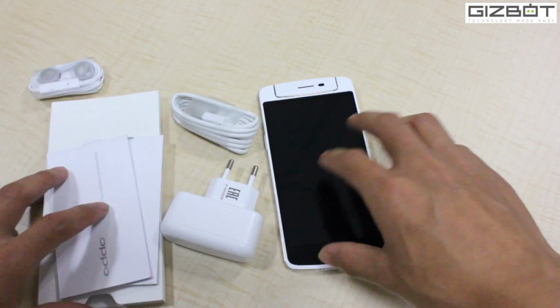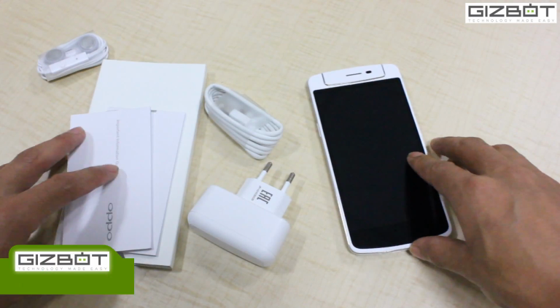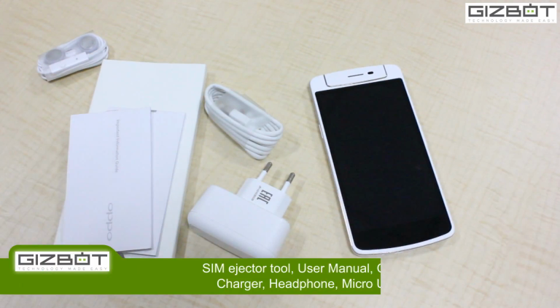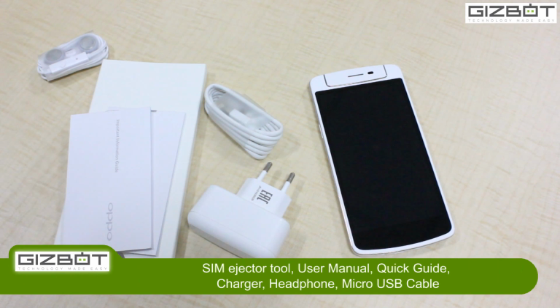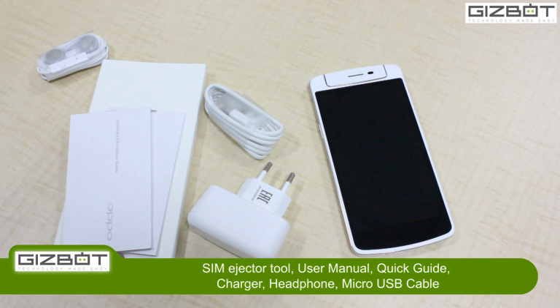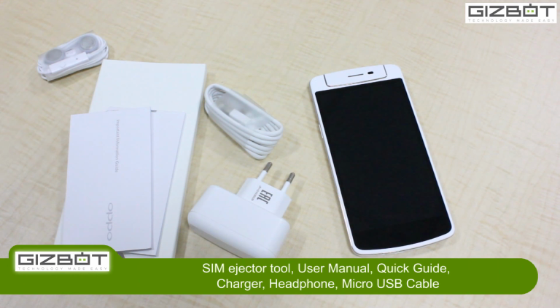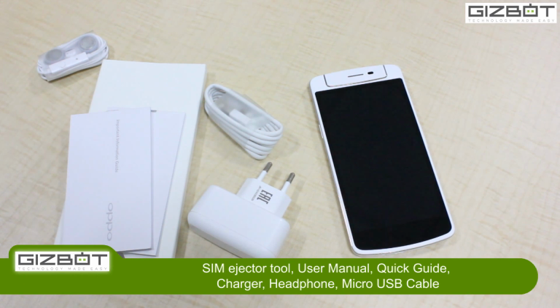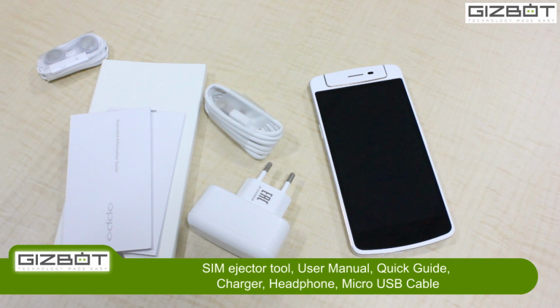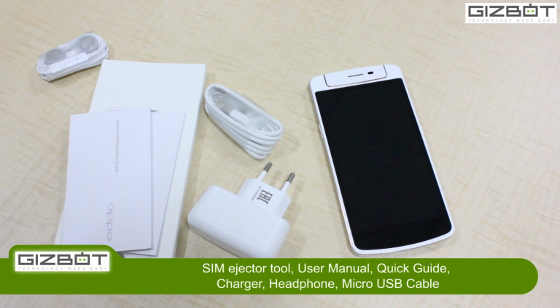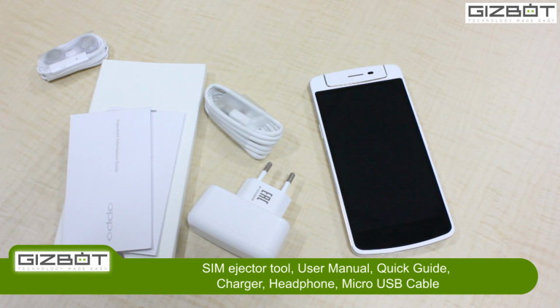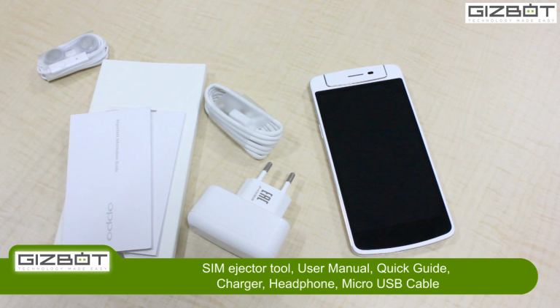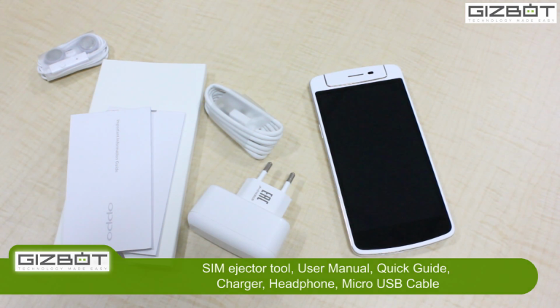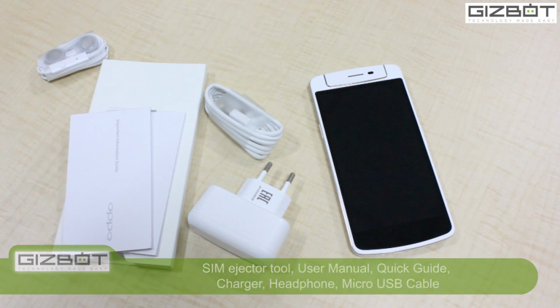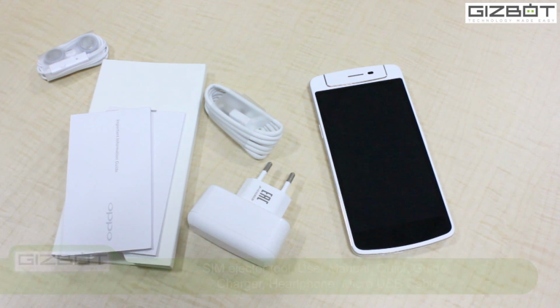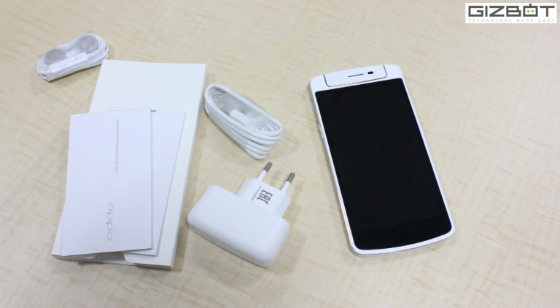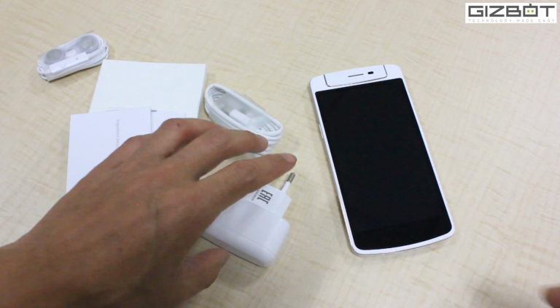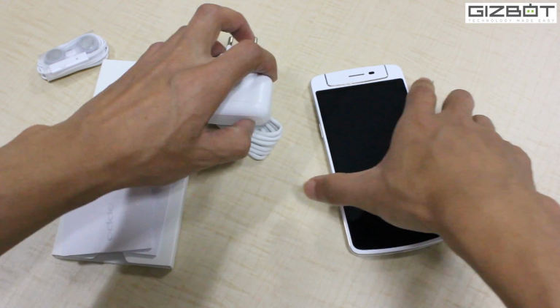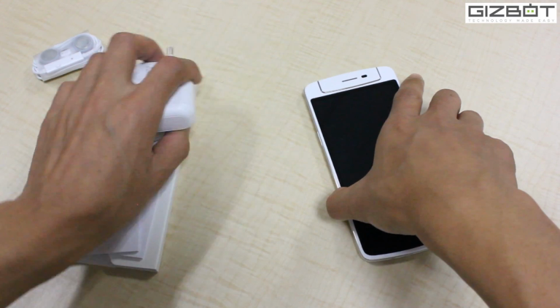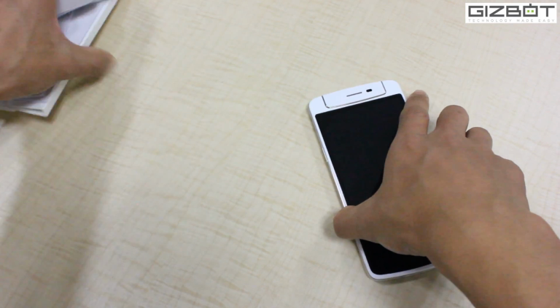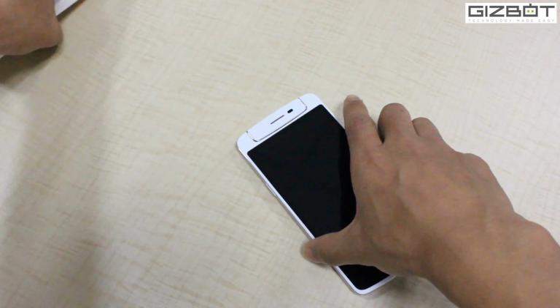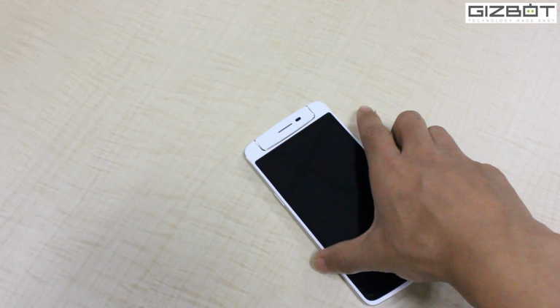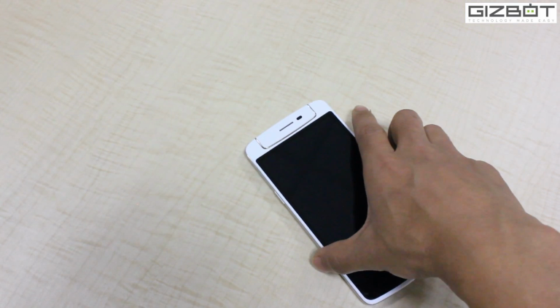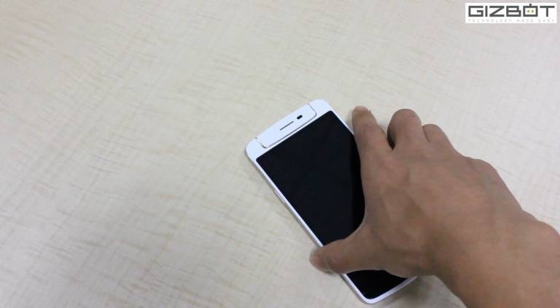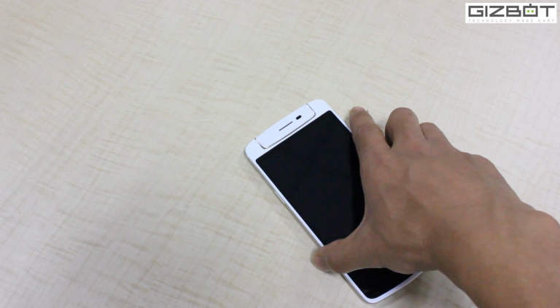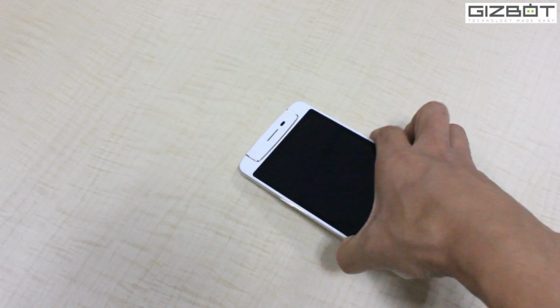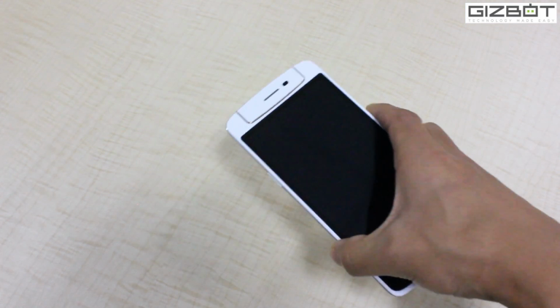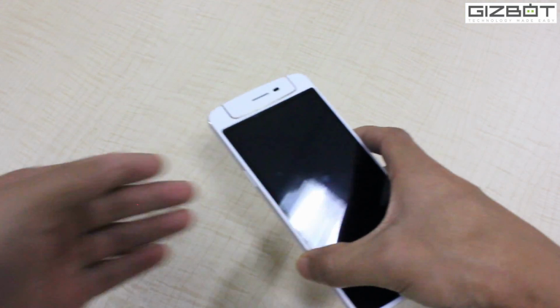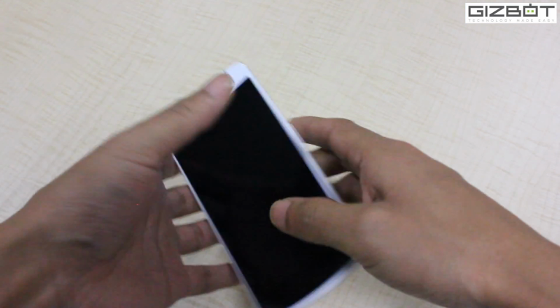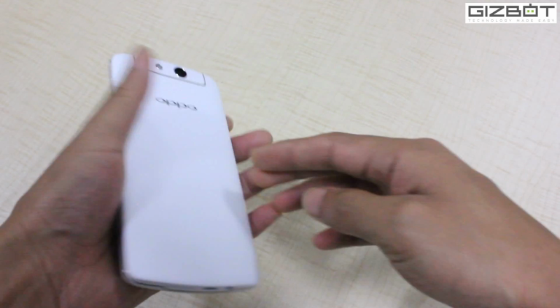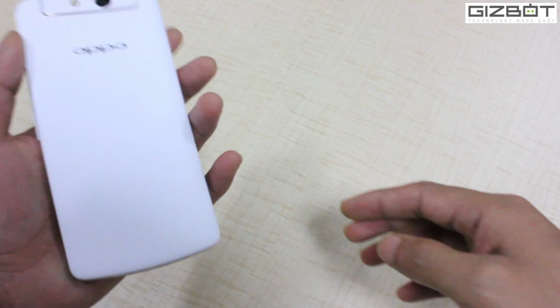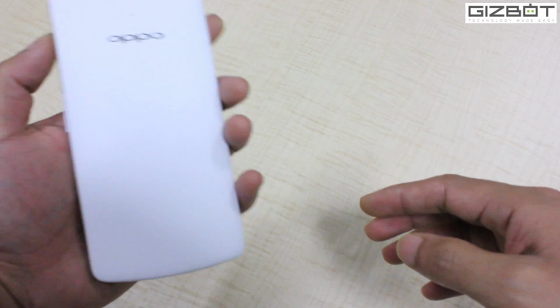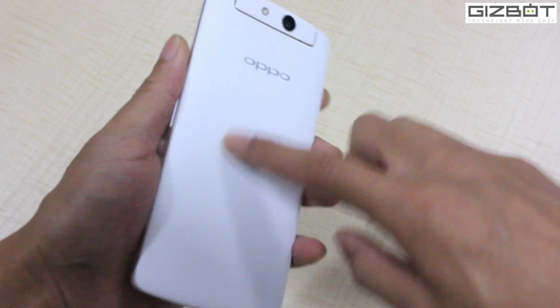So these are basically what you'll find inside the box. Let me take all these aside and show you what the device looks like.